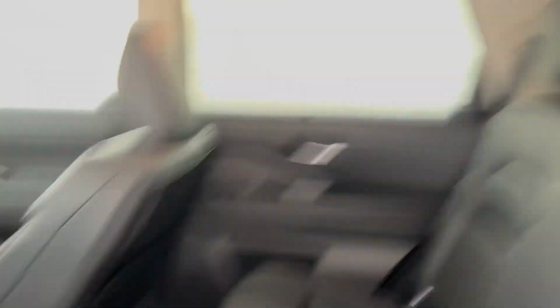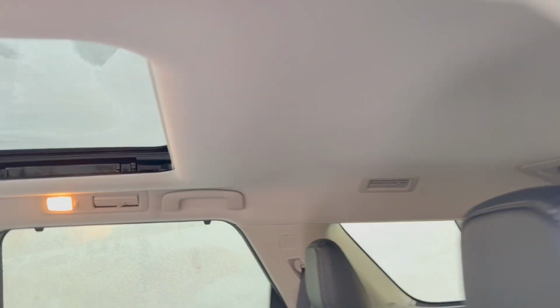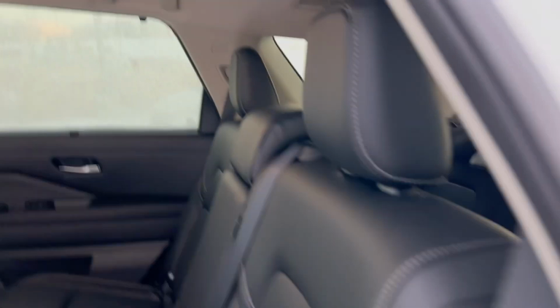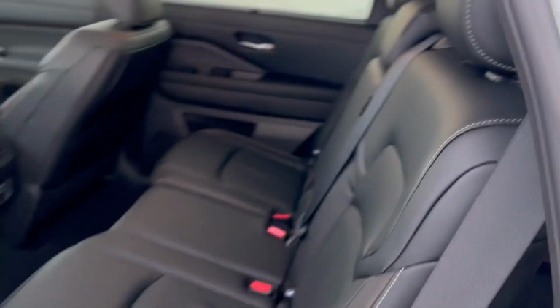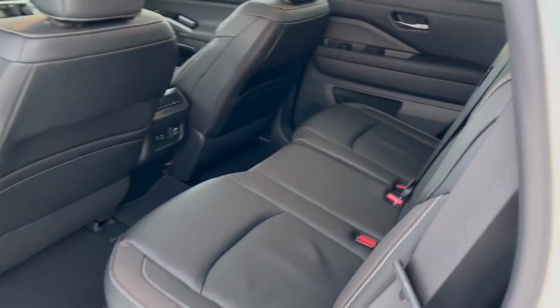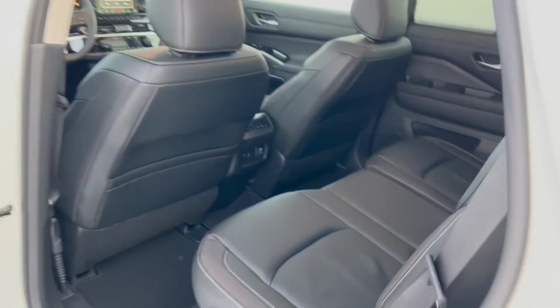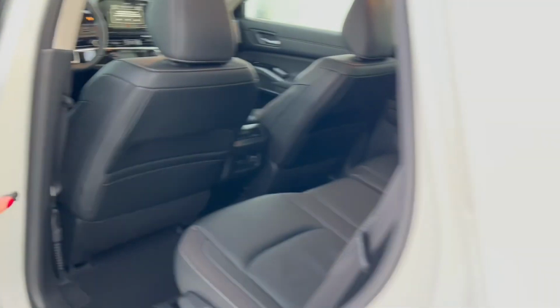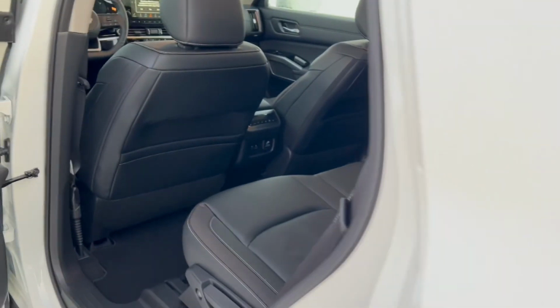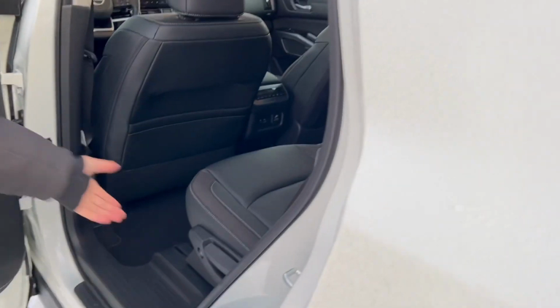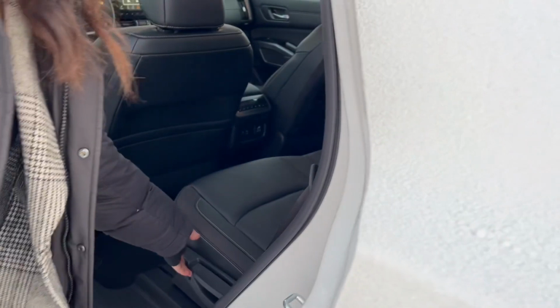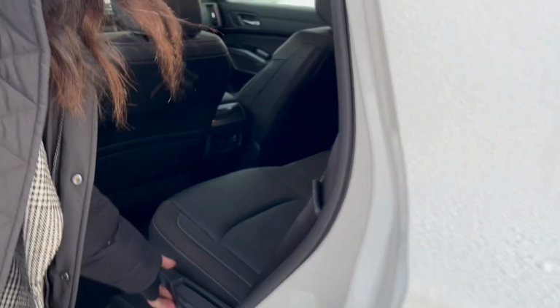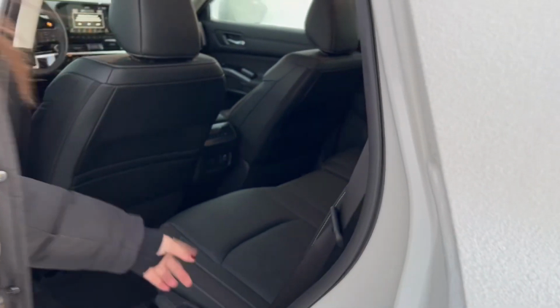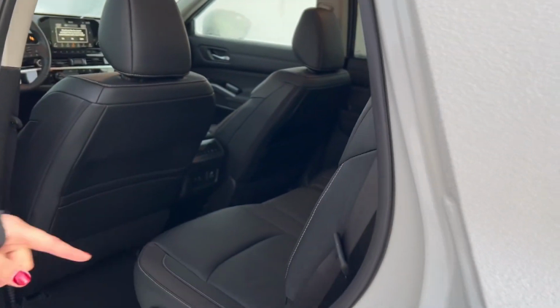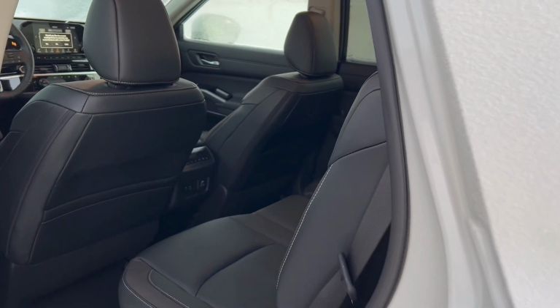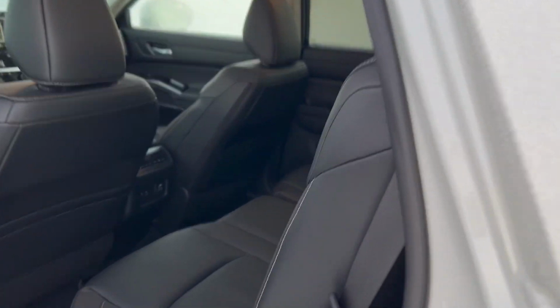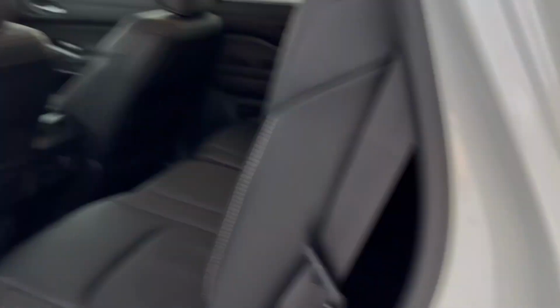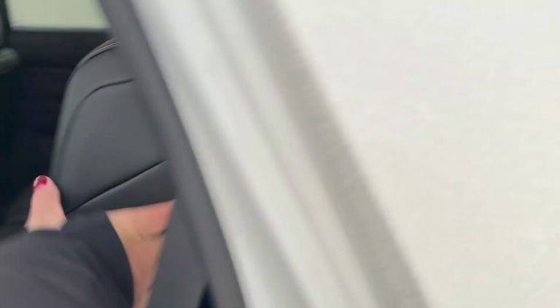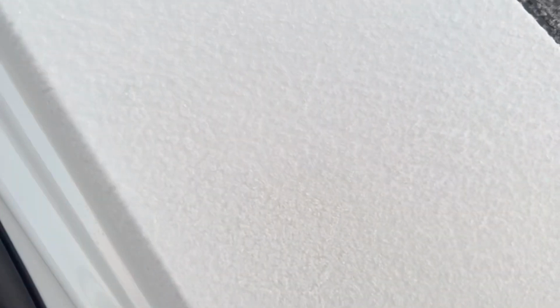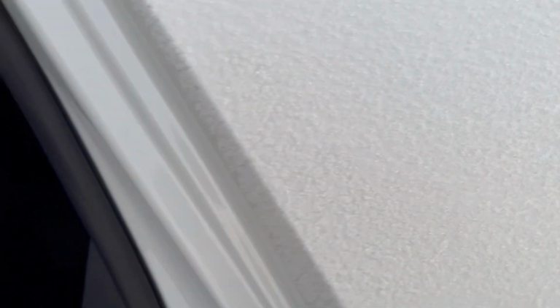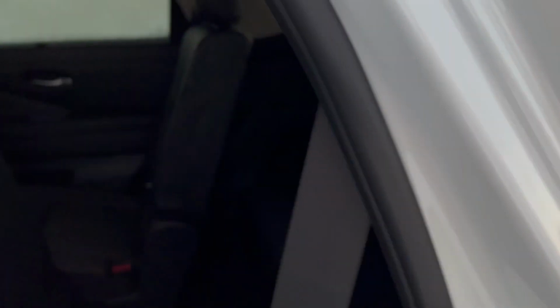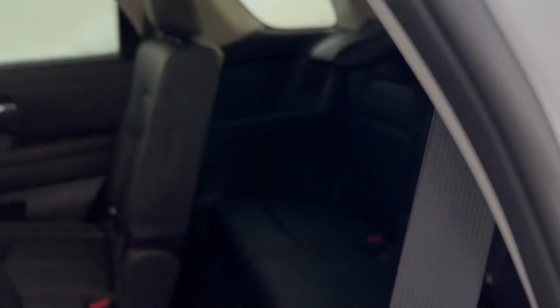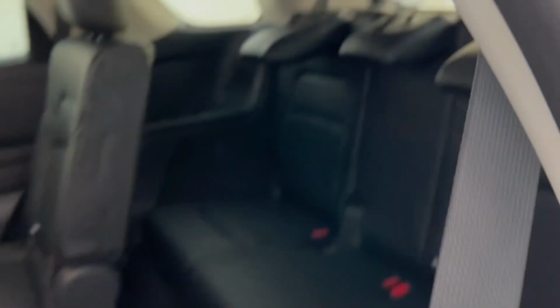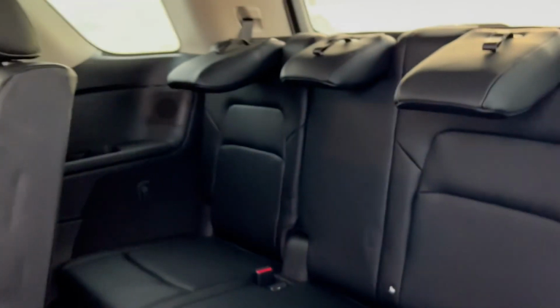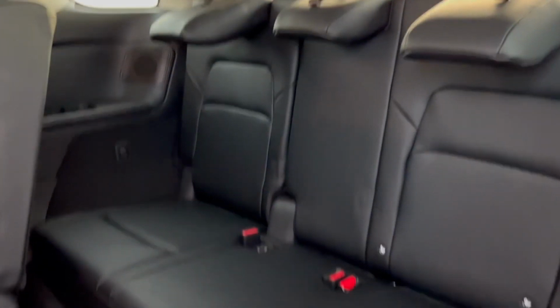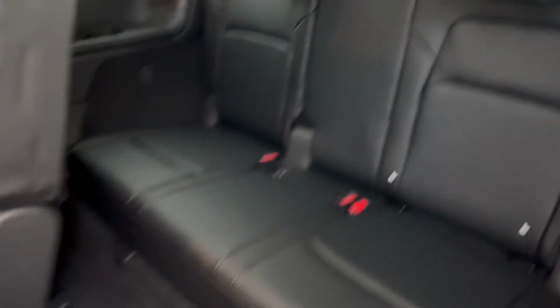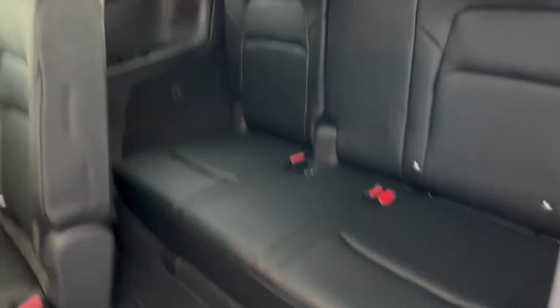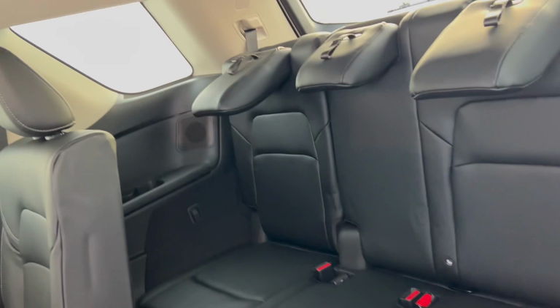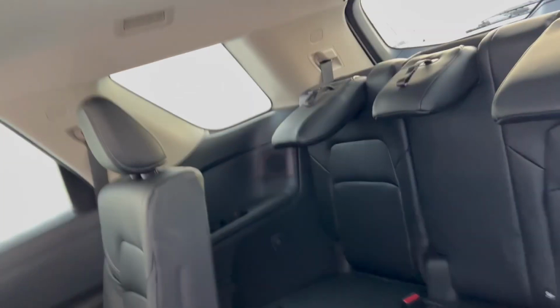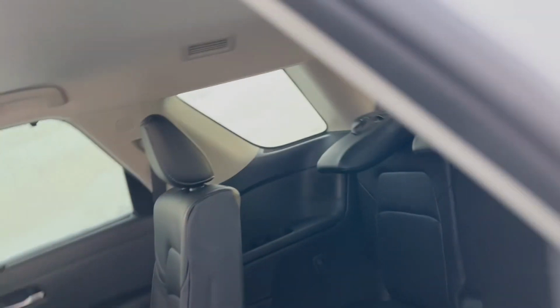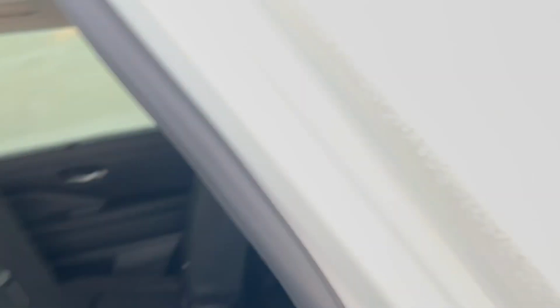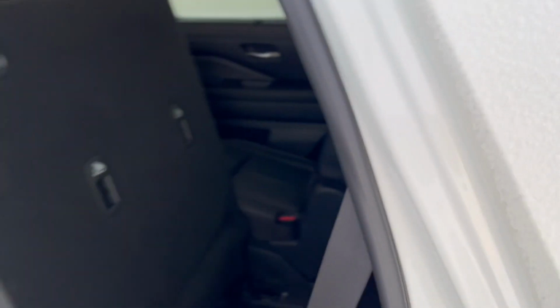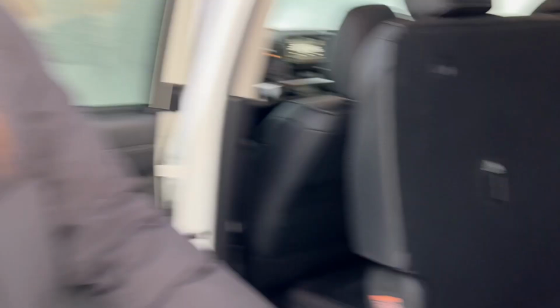The rear seats are heated and you have tri-zone climate control there as well. I'll pop that open. You can see there's easy access to the third row by just the touch of a button.